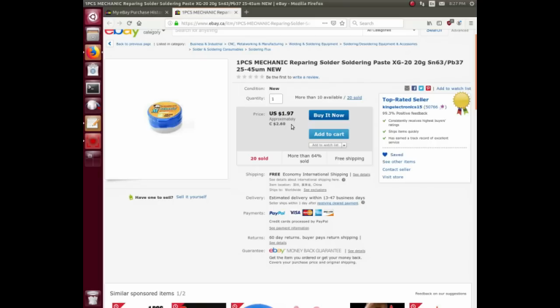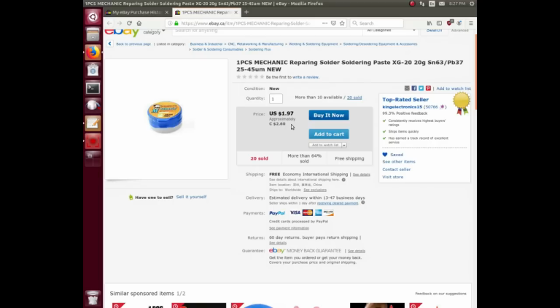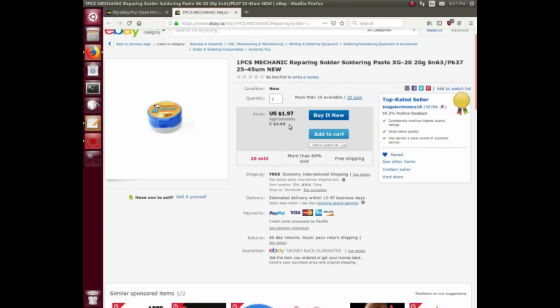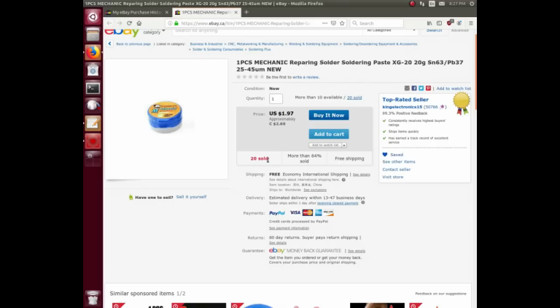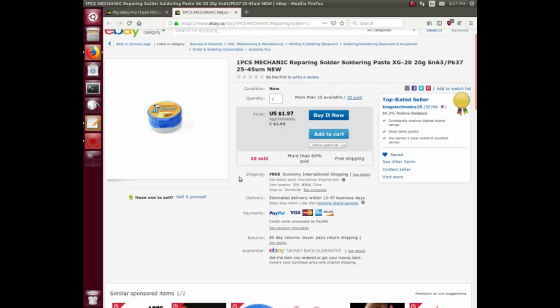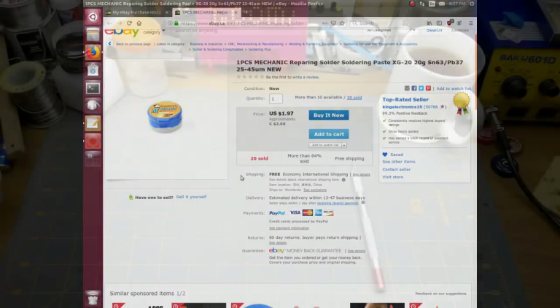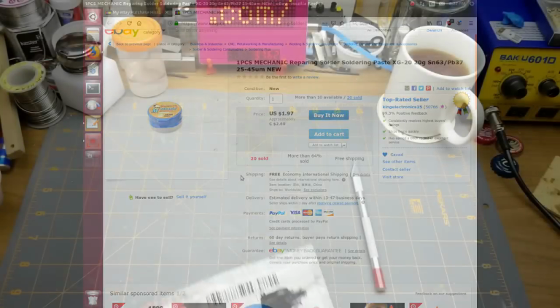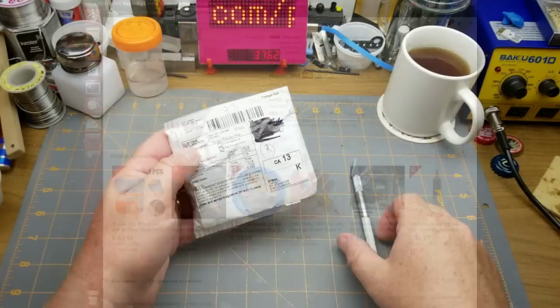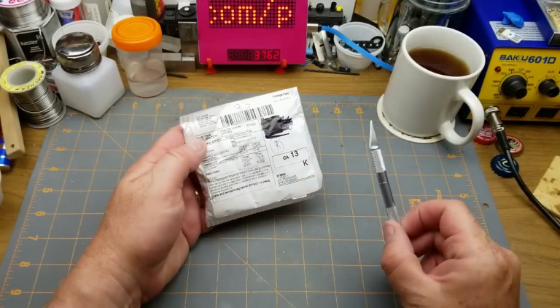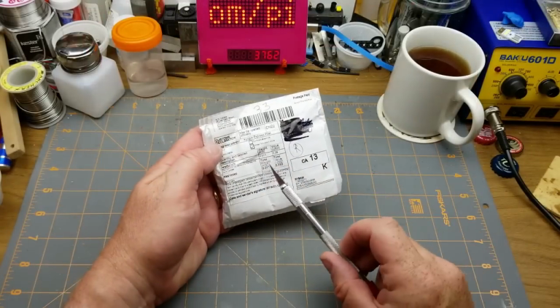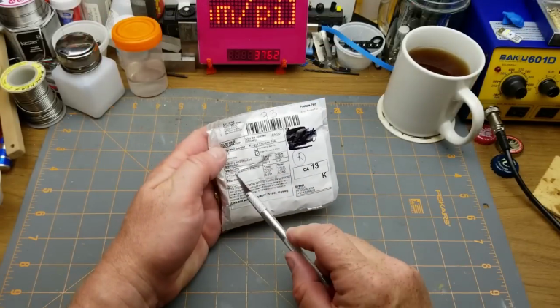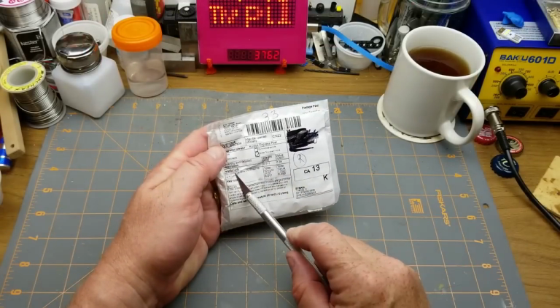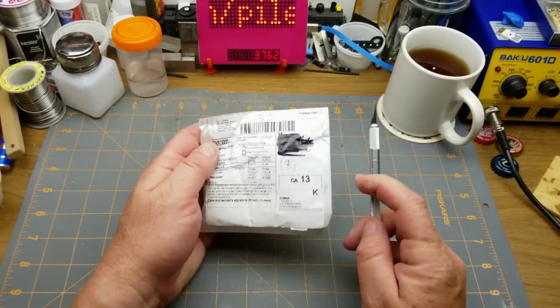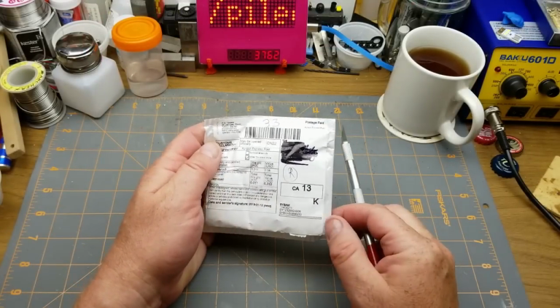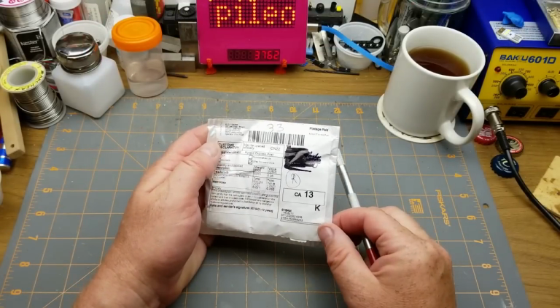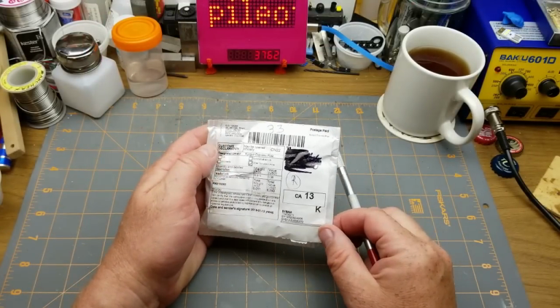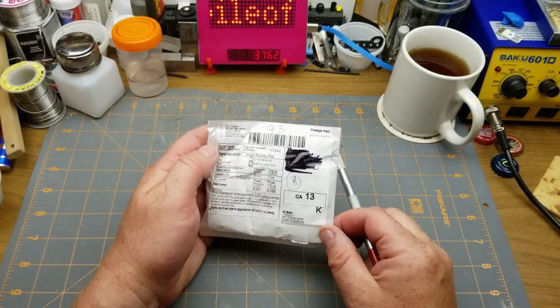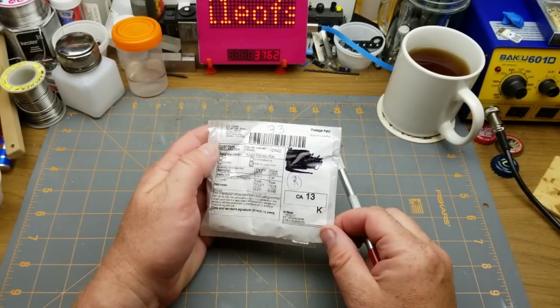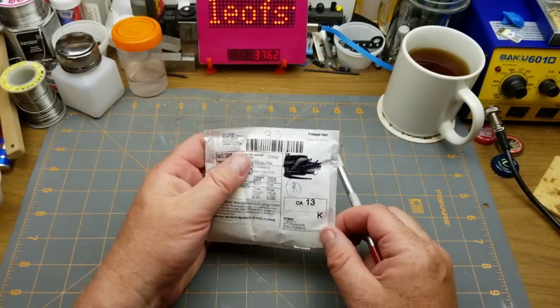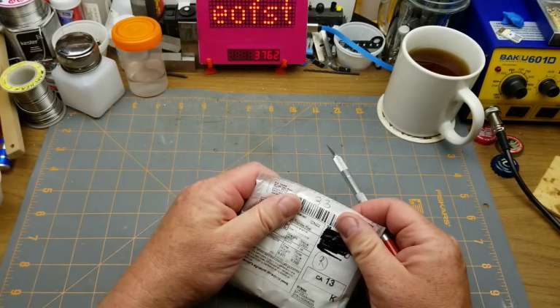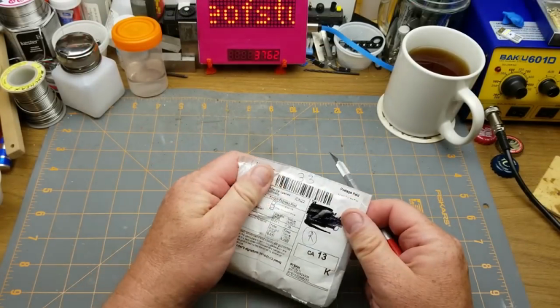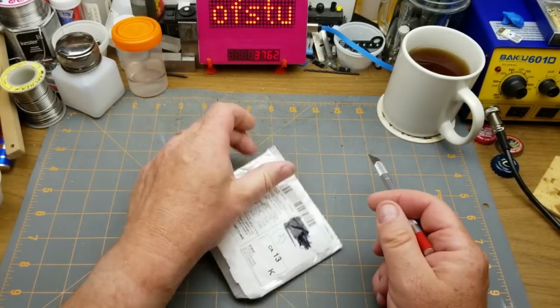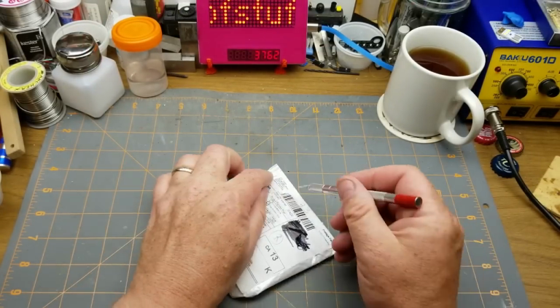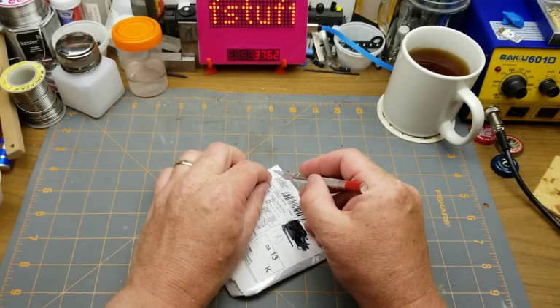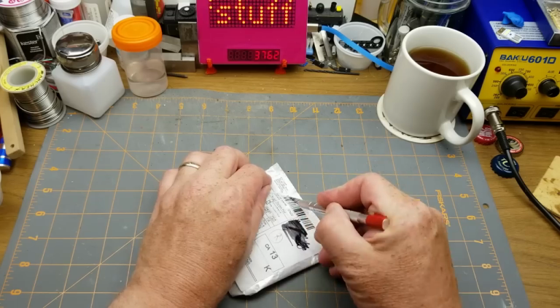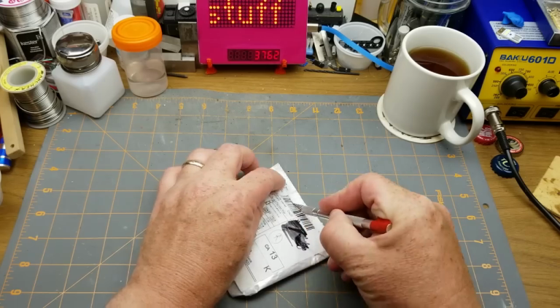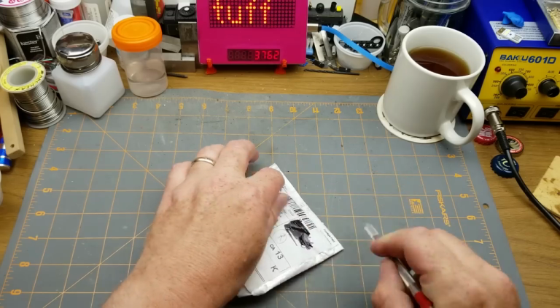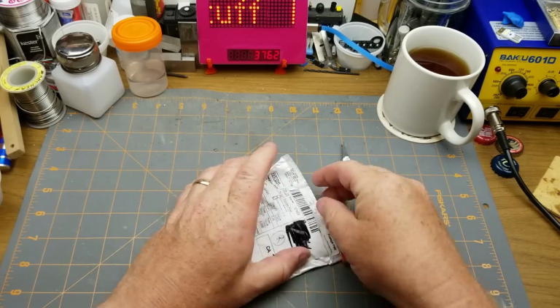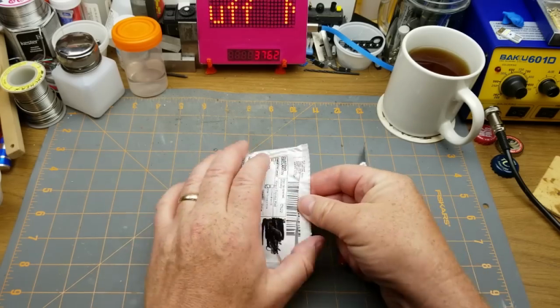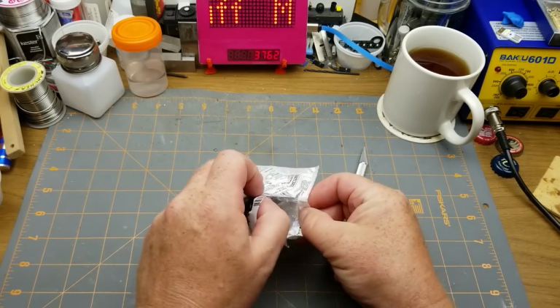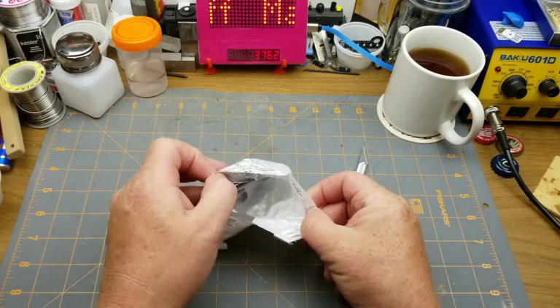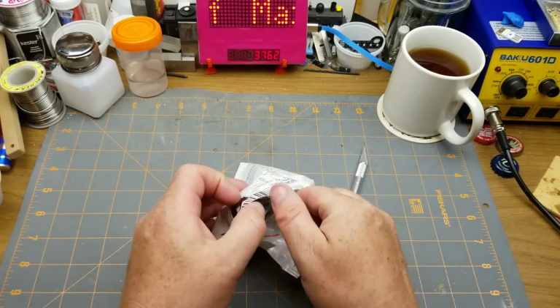This is One Piece Mechanic Repairing Solder Paste, XG-20, 20 grams, 63/37 tin-lead ratio — not exactly 60/40 but close. That's the eutectic mix. Particle size 25 to 45 micrometers. I bought it from King Electronics for $2.60 Canadian, or $1.97 American, with free shipping.